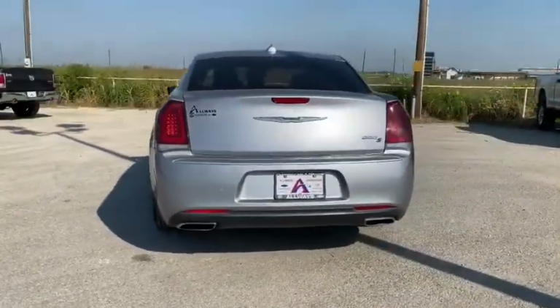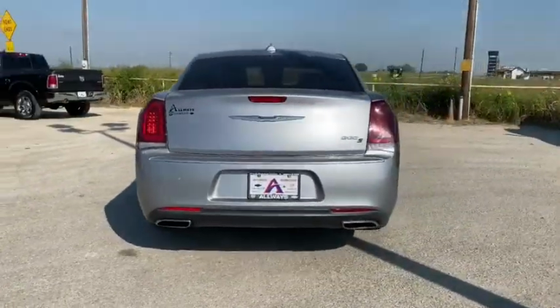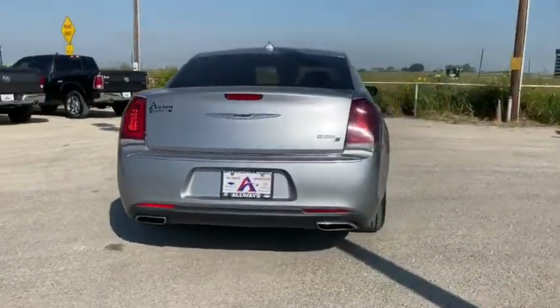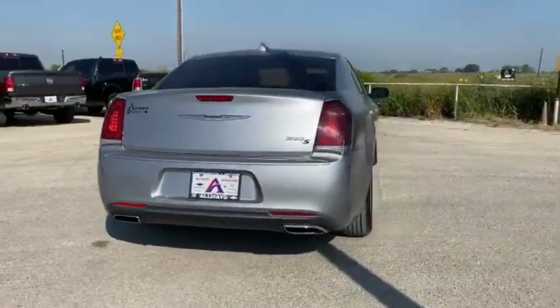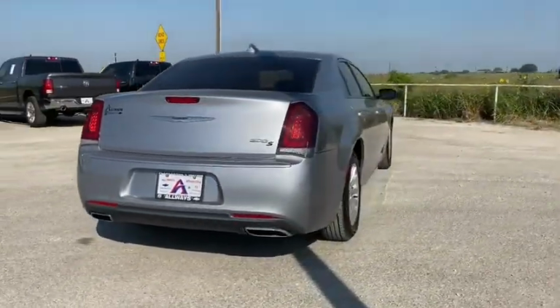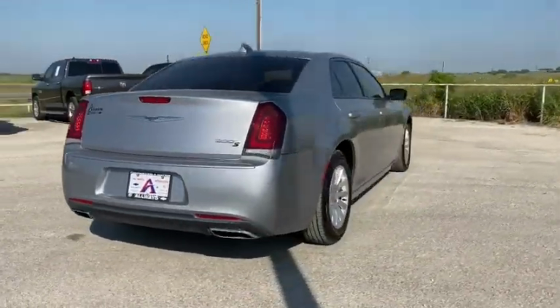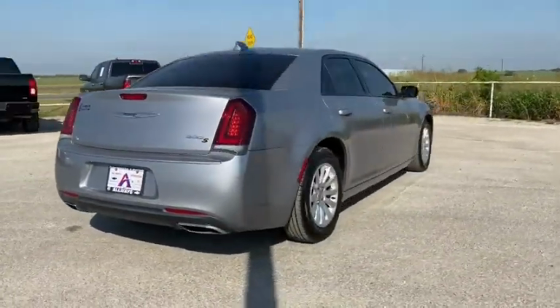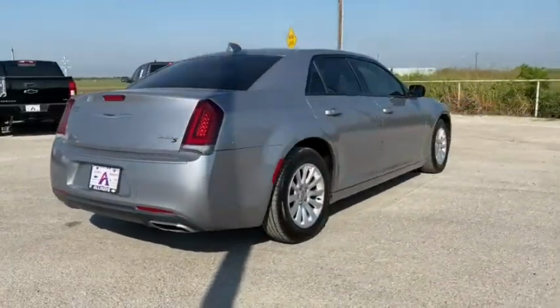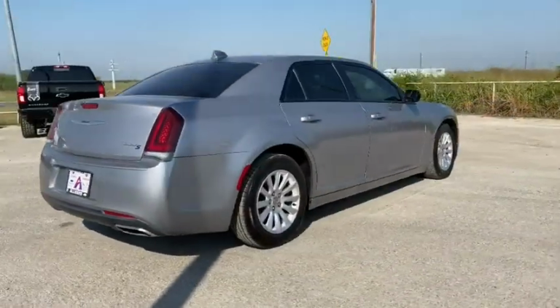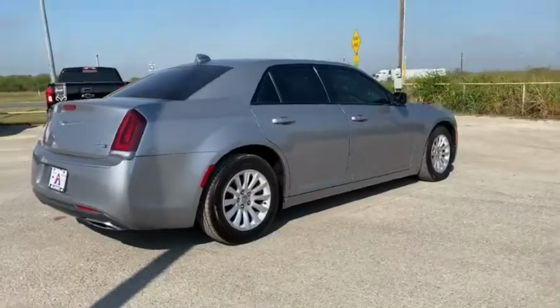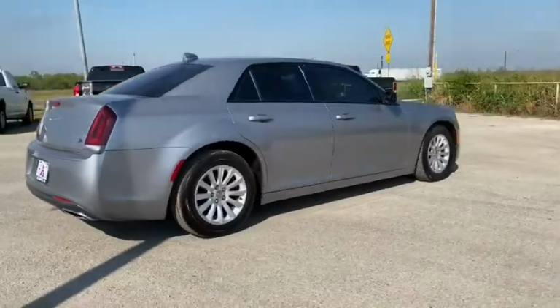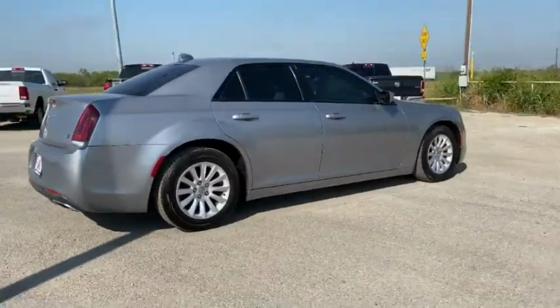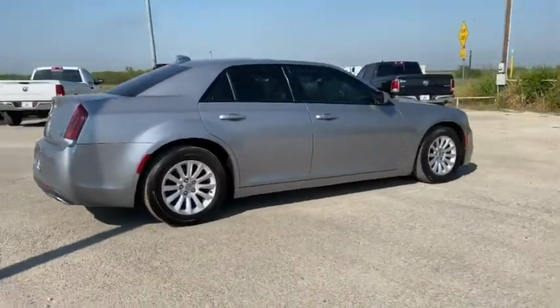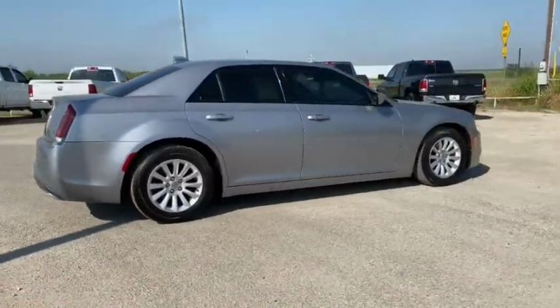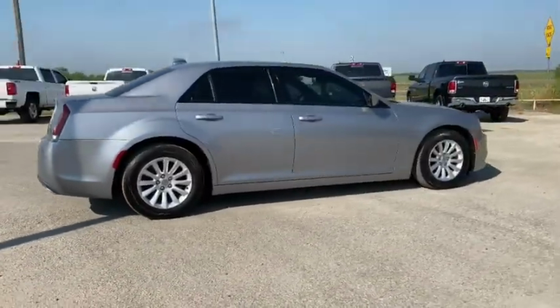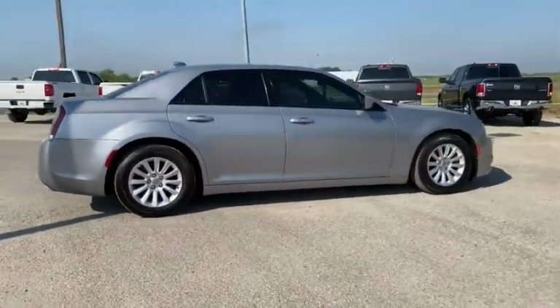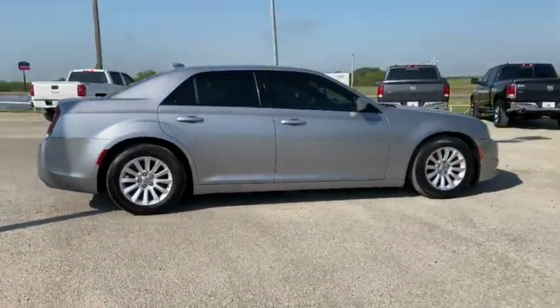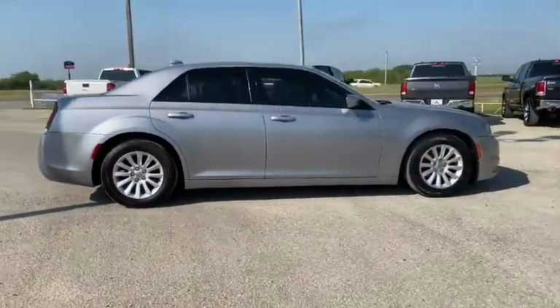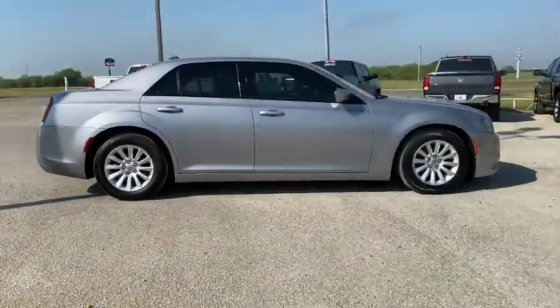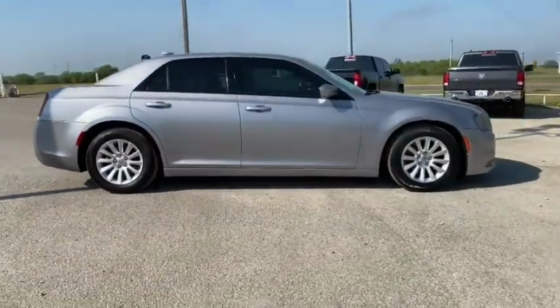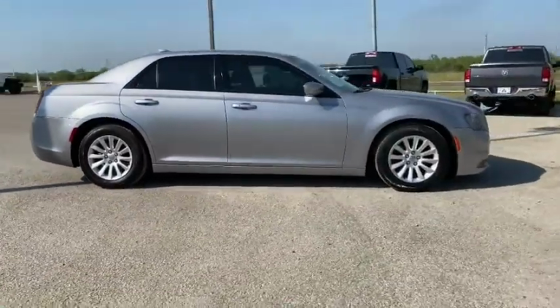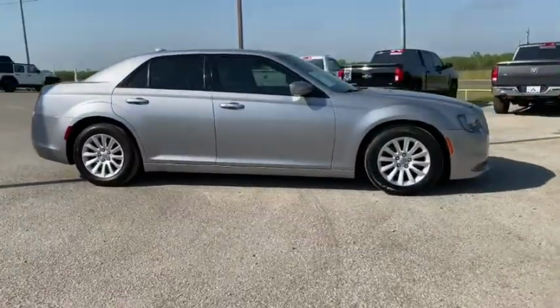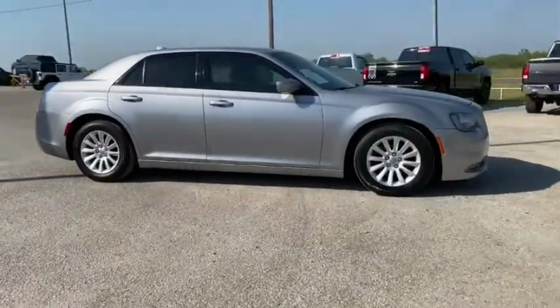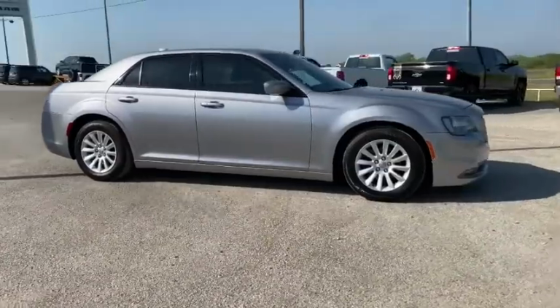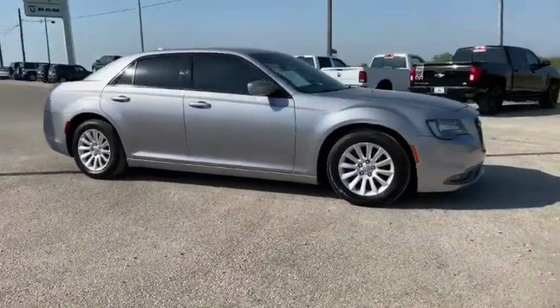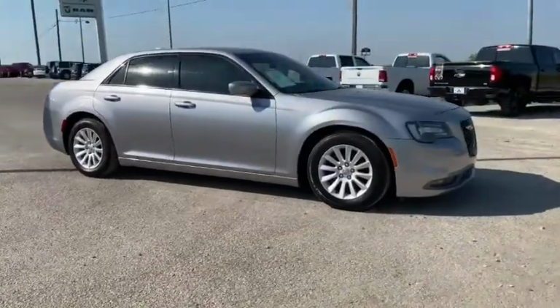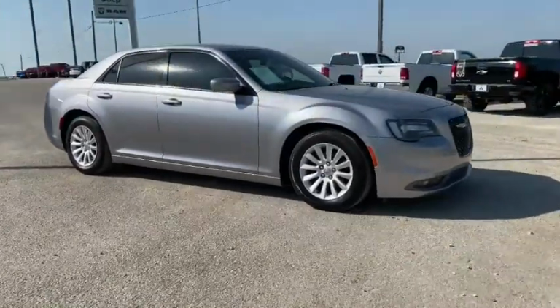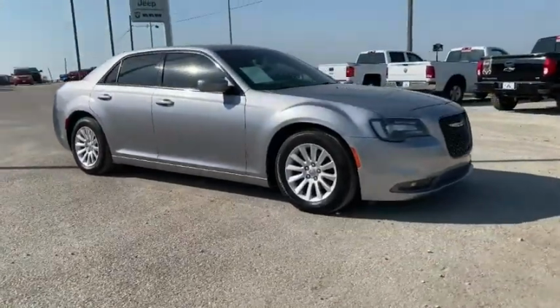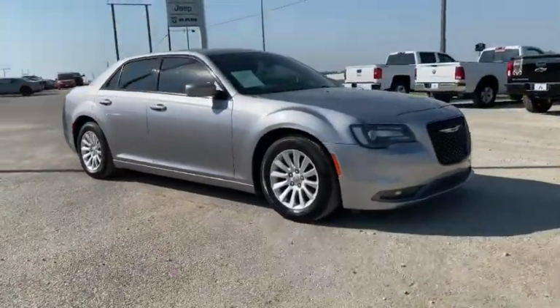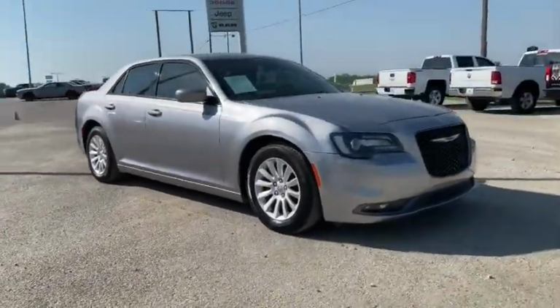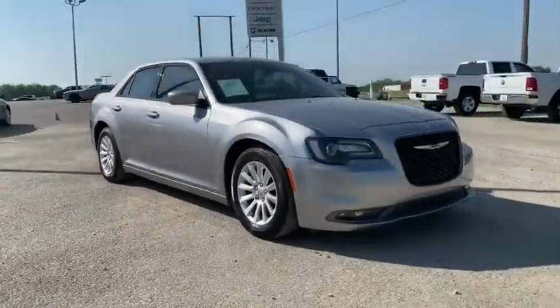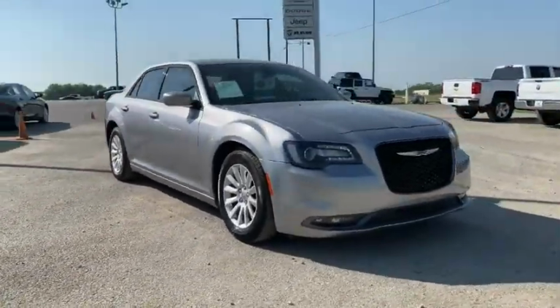Here are some of this vehicle's great options: traction control, power passenger seat, dual airbags, power steering, four-wheel disc brakes, universal garage door opener, heated front seat, and fog lights.